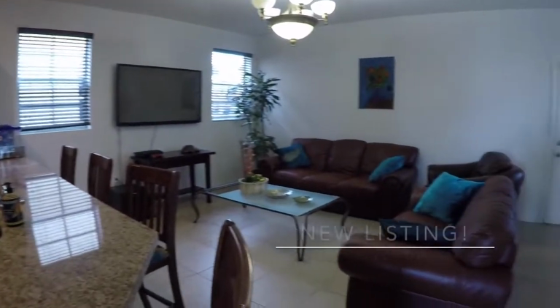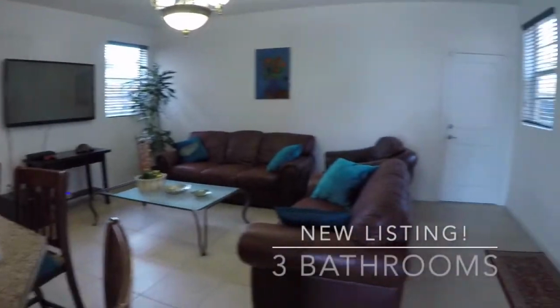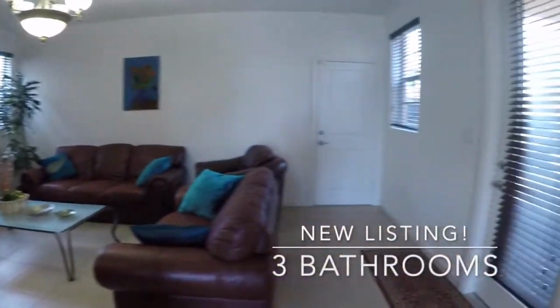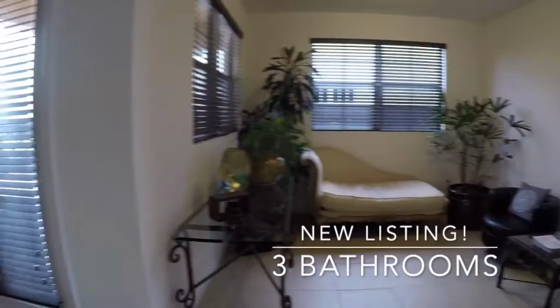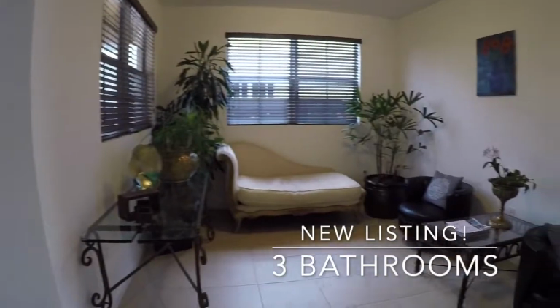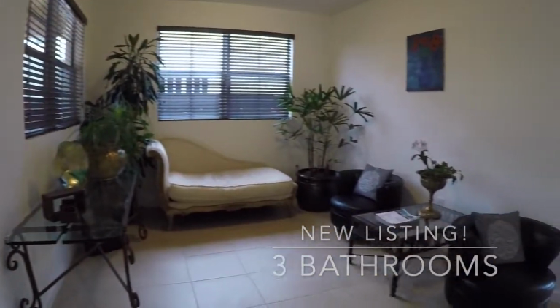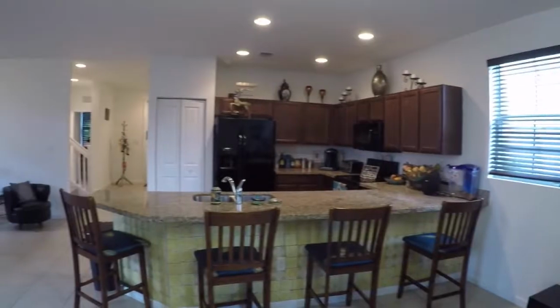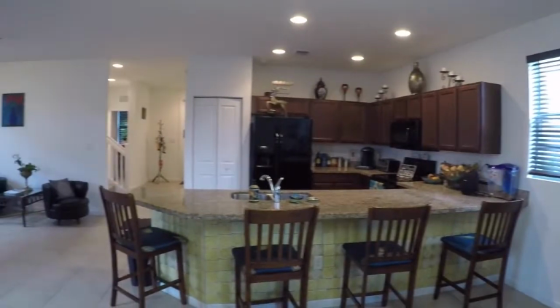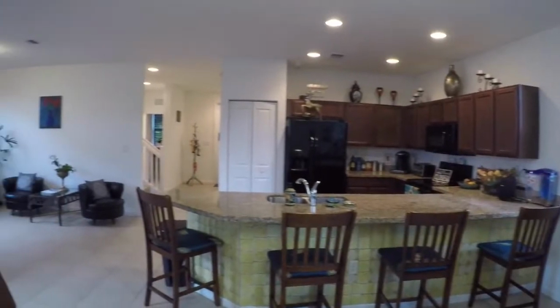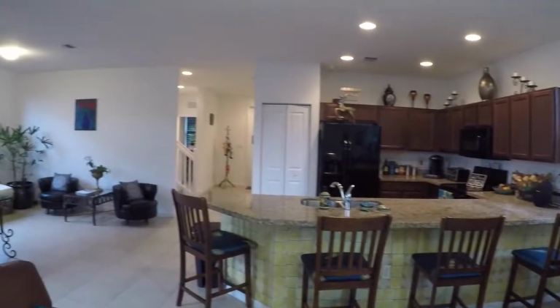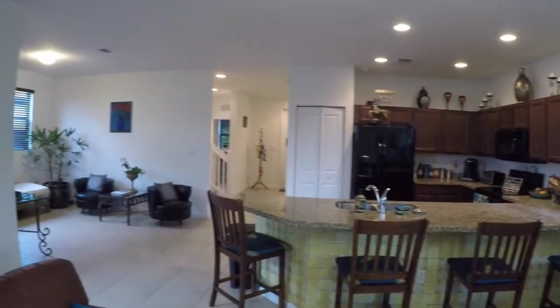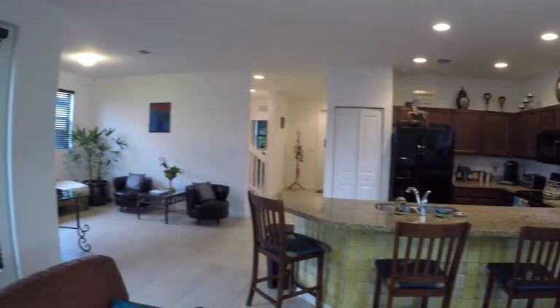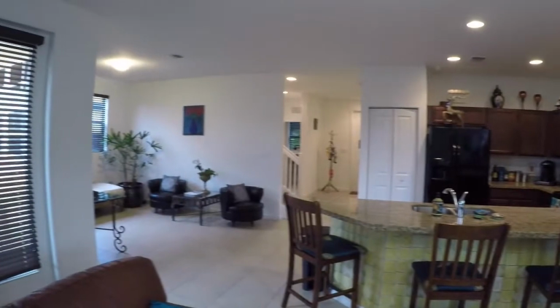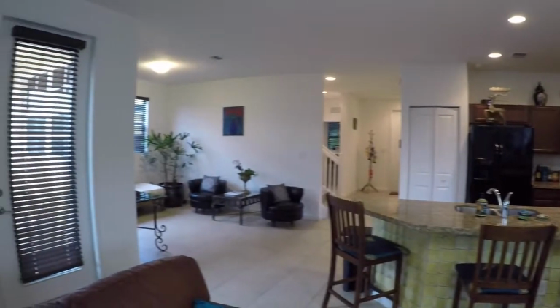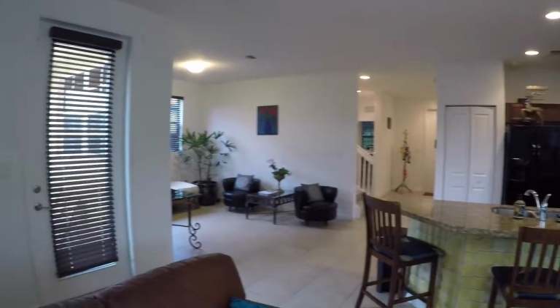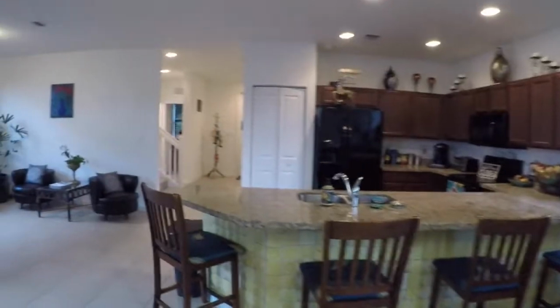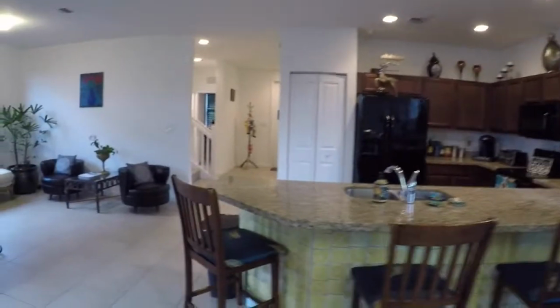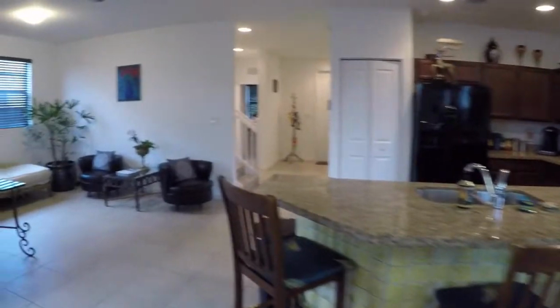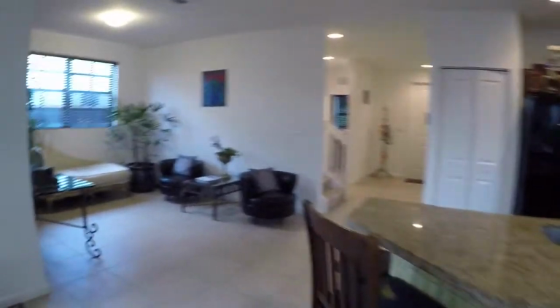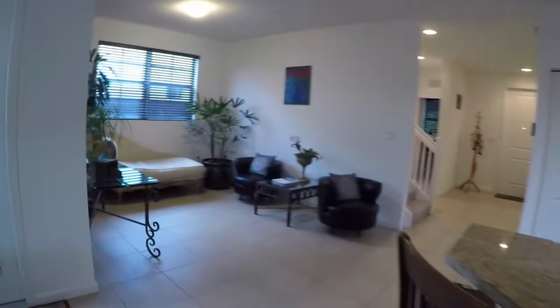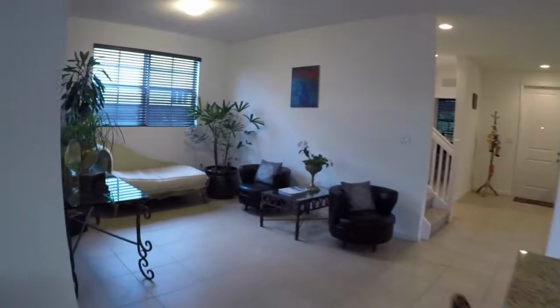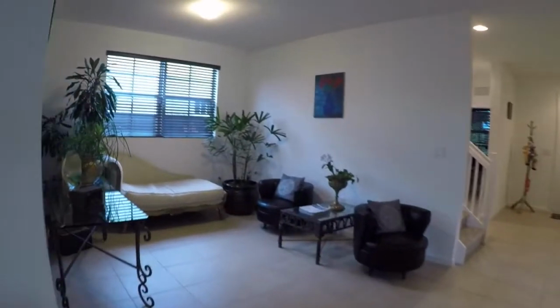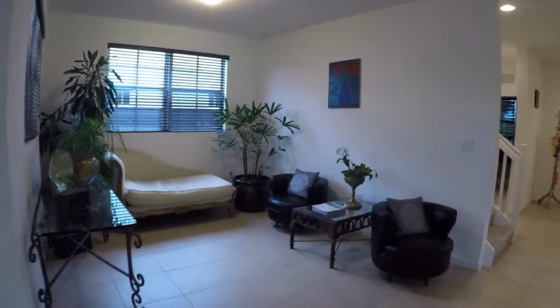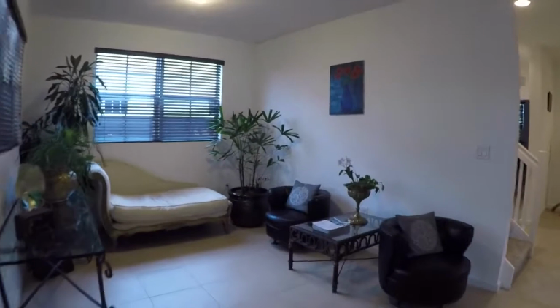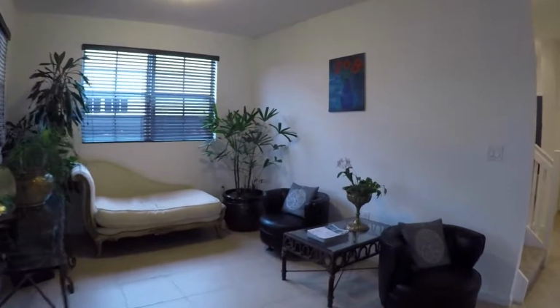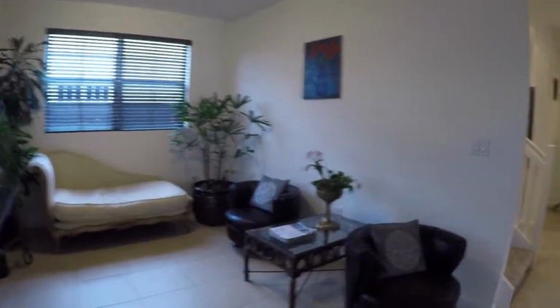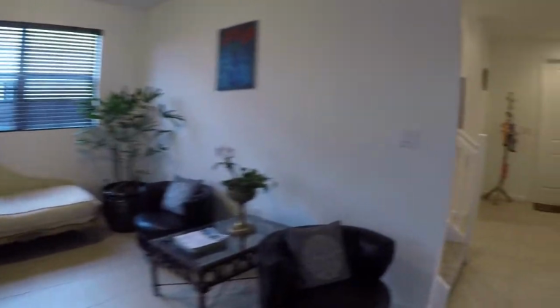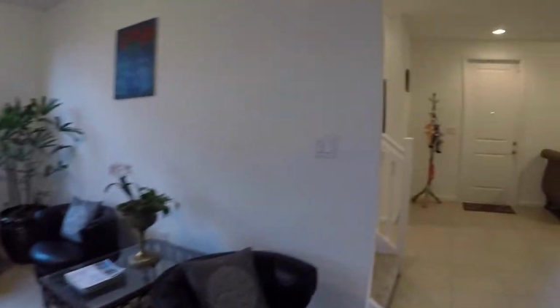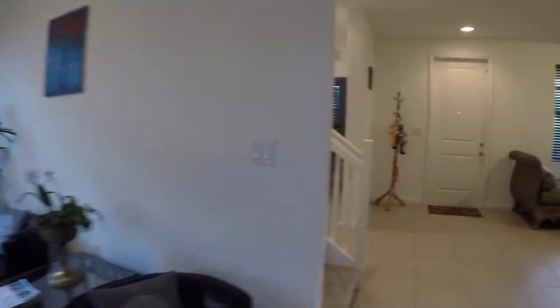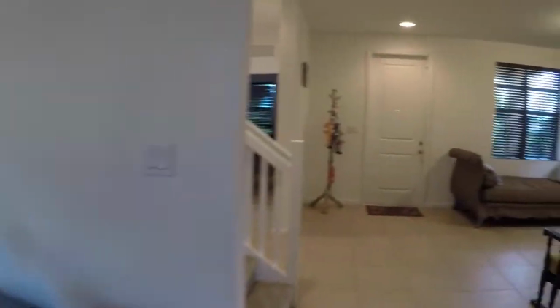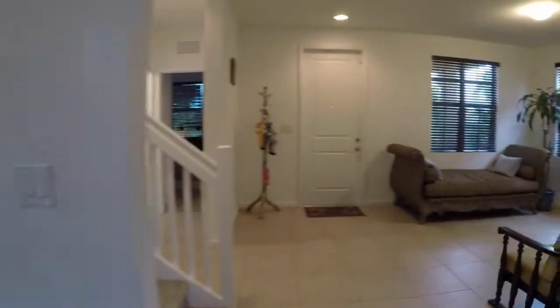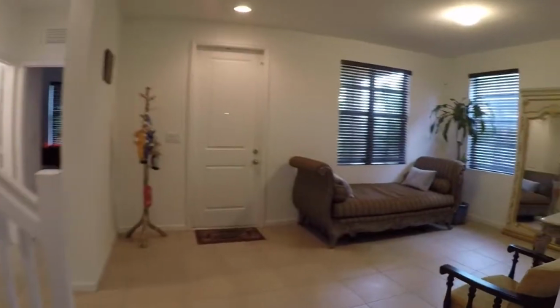The home was built in 2017 and of course with many new homes, you have your standard refrigerator, oven, microwave, dishwasher, granite countertops, but what's also unique is it has 21 windows, so it makes the home extremely bright.